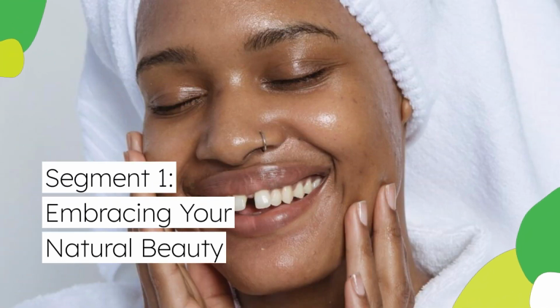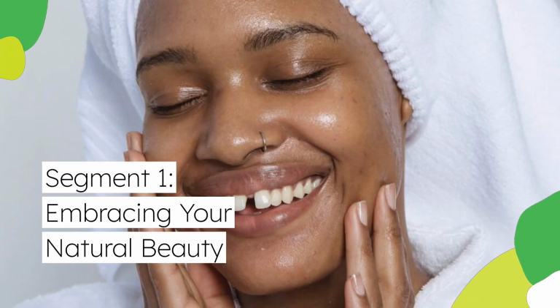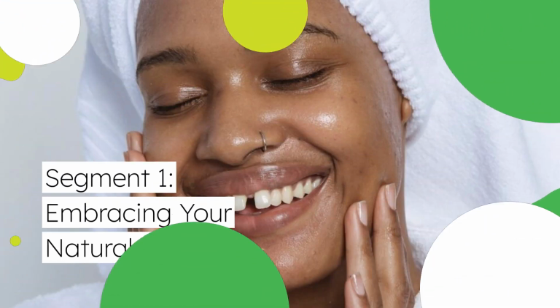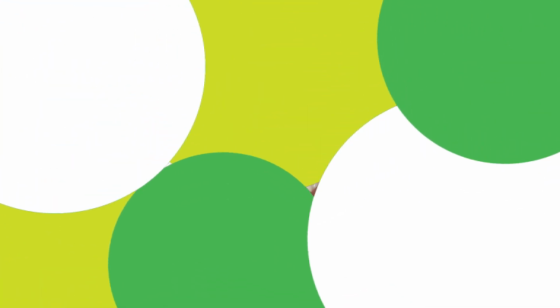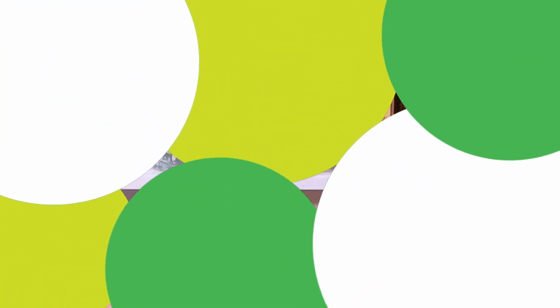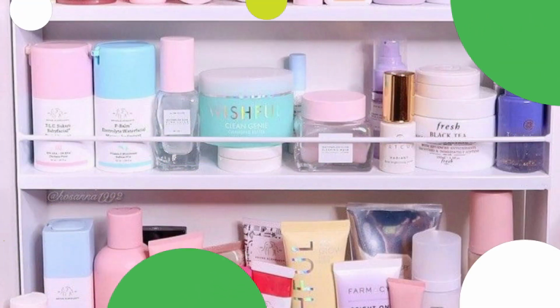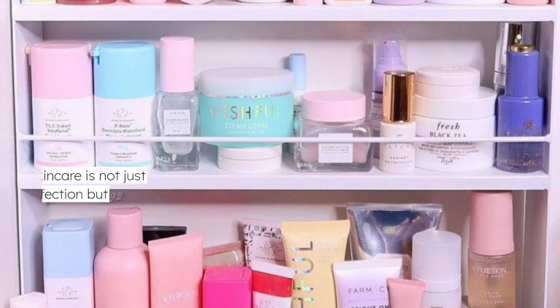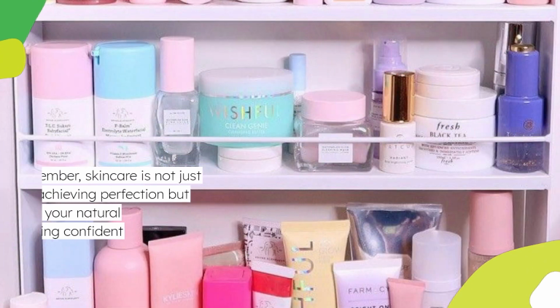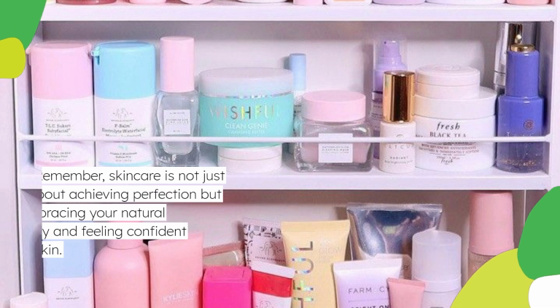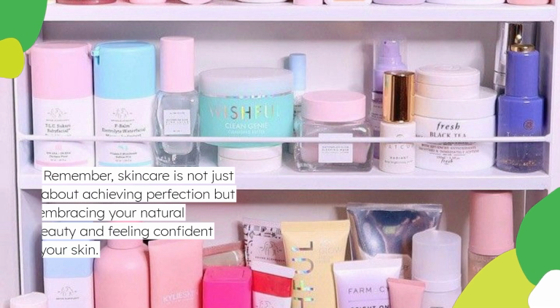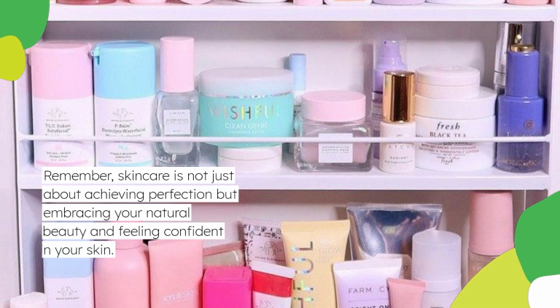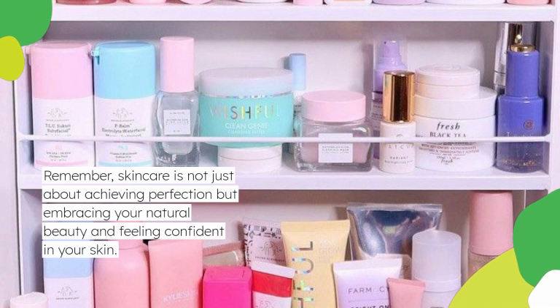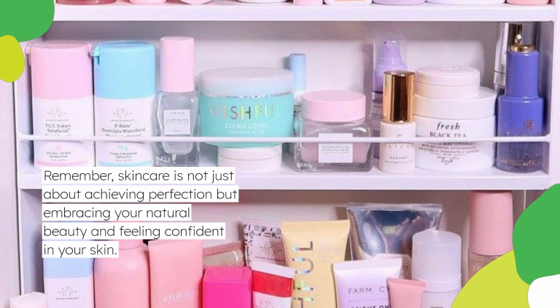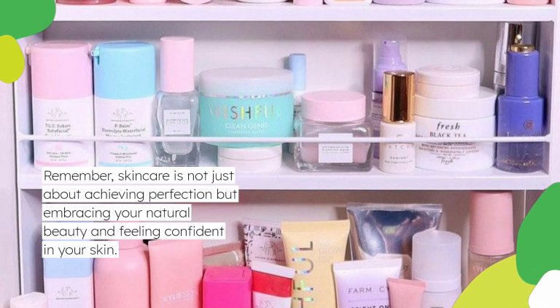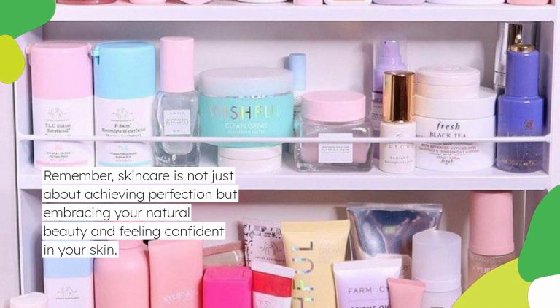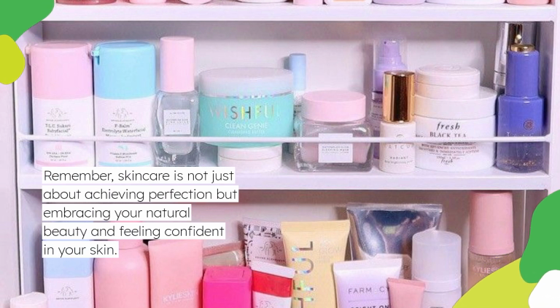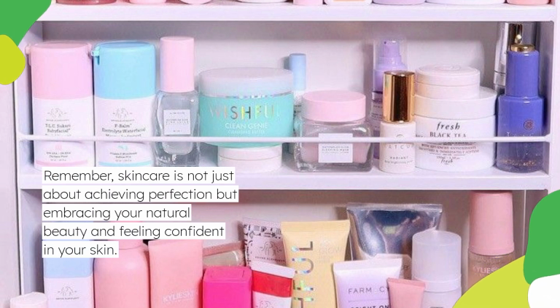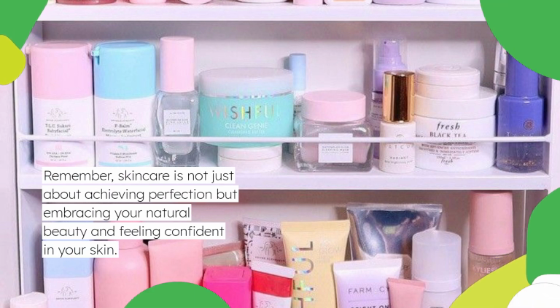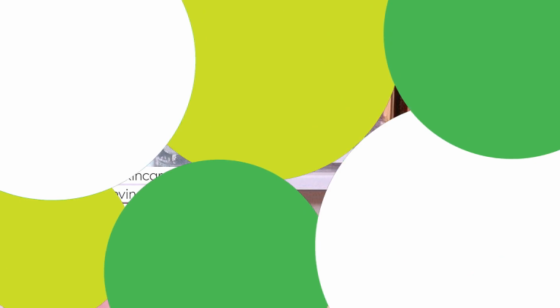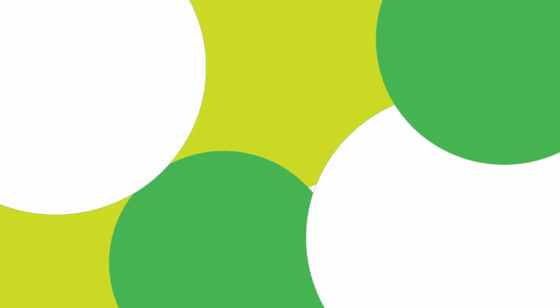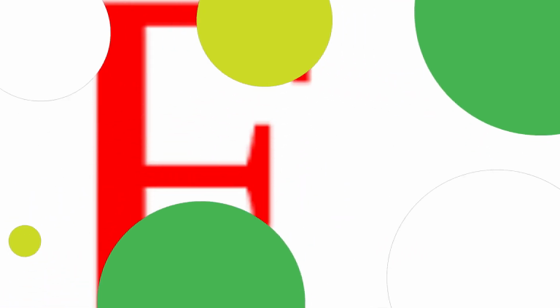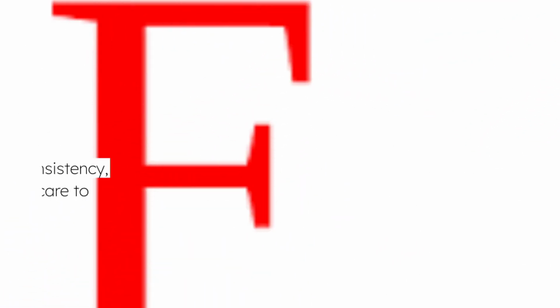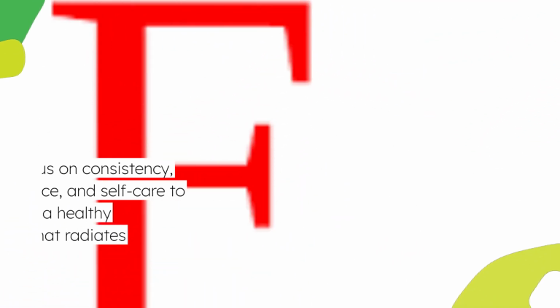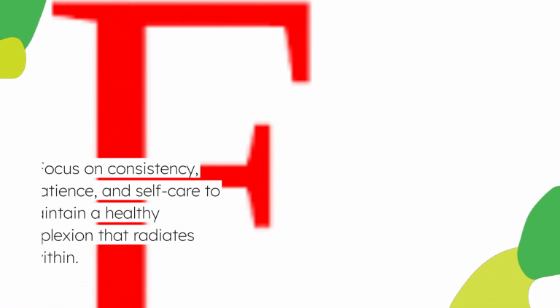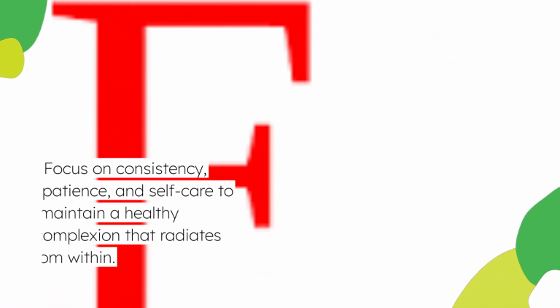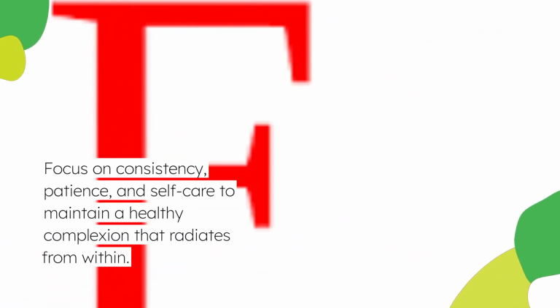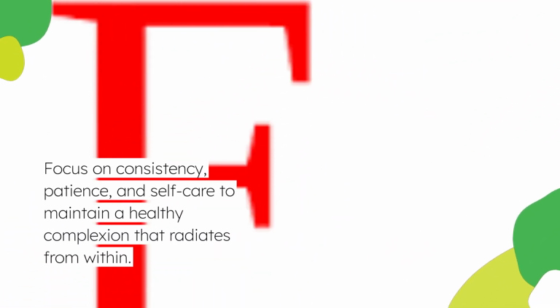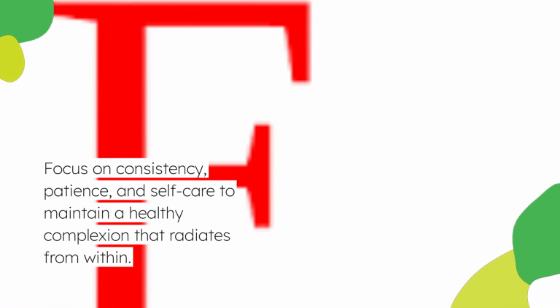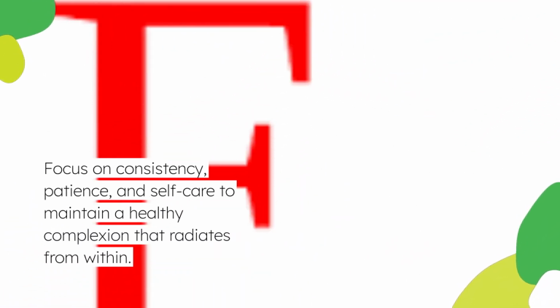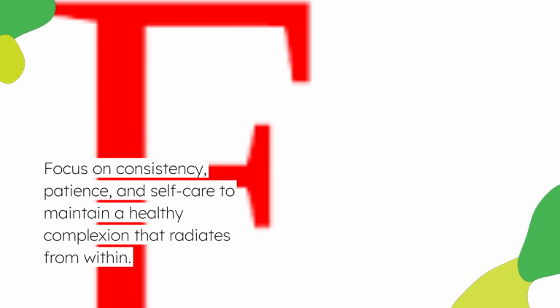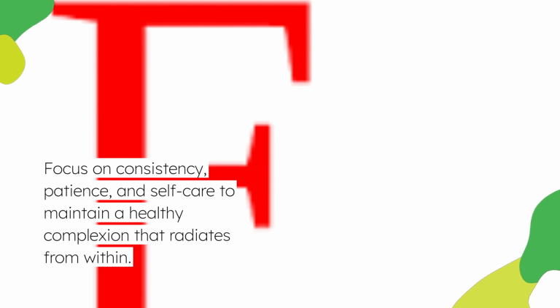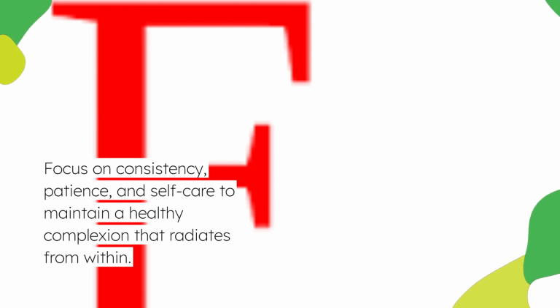Remember, skincare is not just about achieving perfection but embracing your natural beauty and feeling confident in your skin. Focus on consistency, patience, and self-care to maintain a healthy complexion that radiates from within.